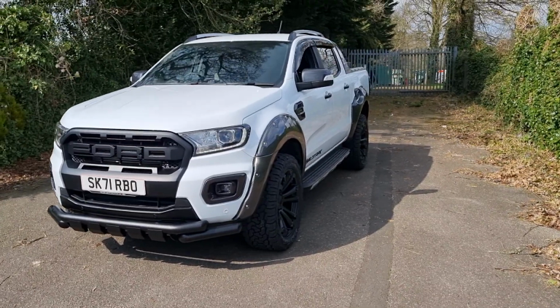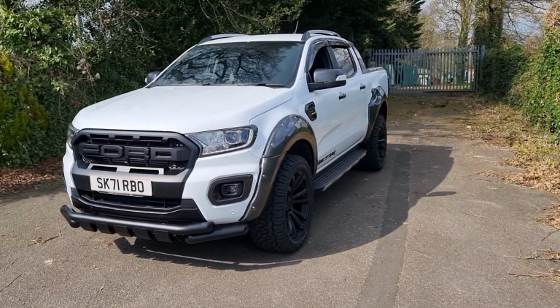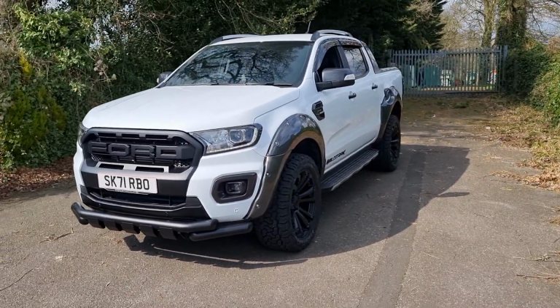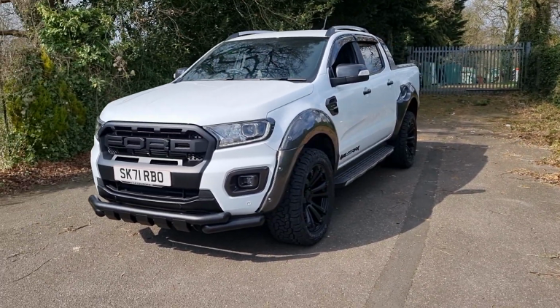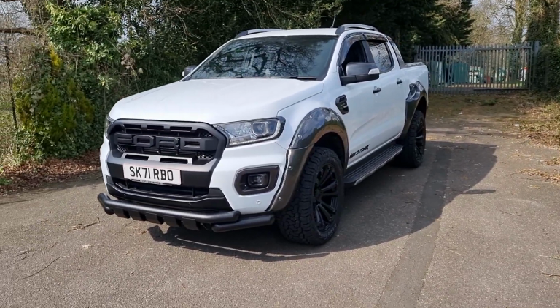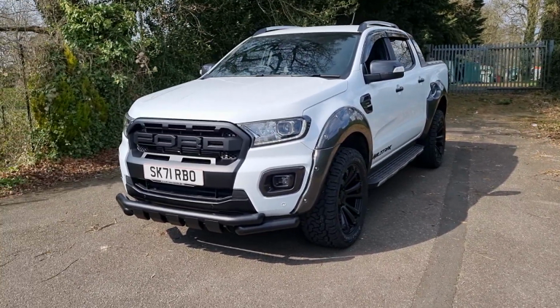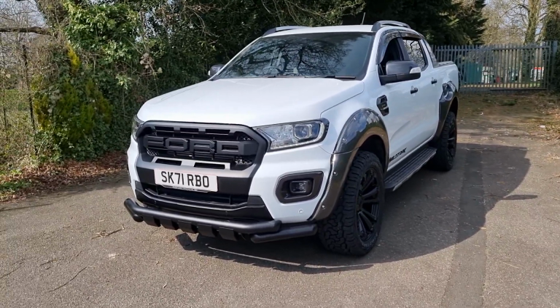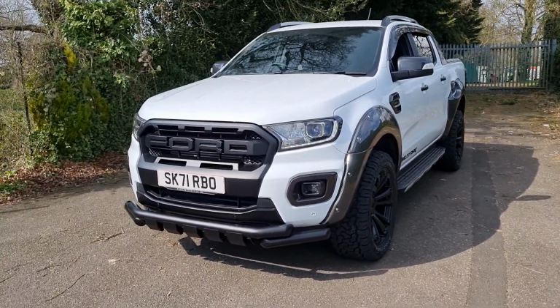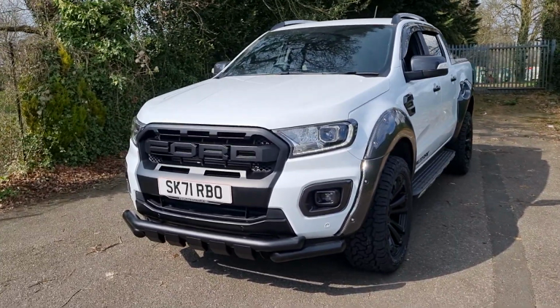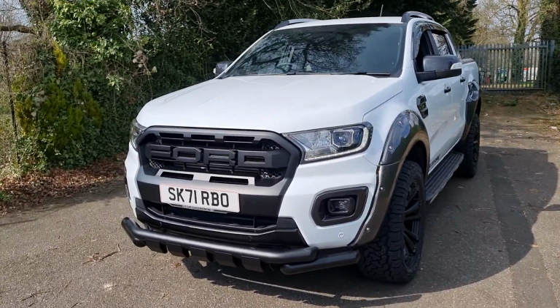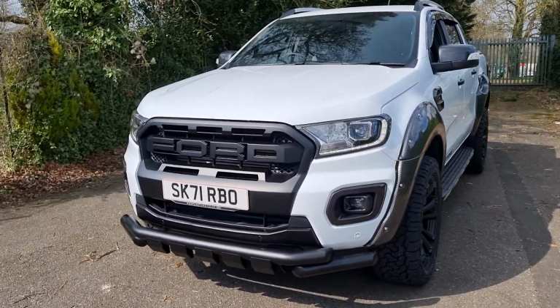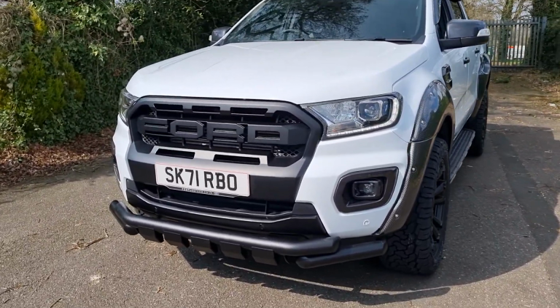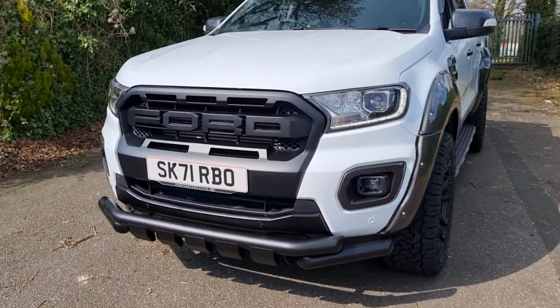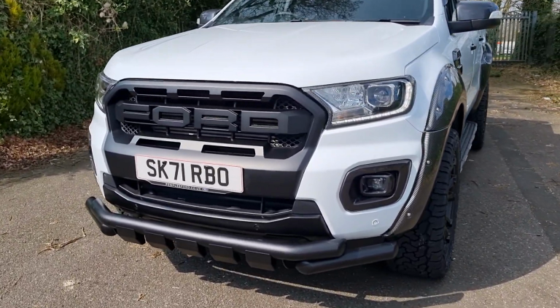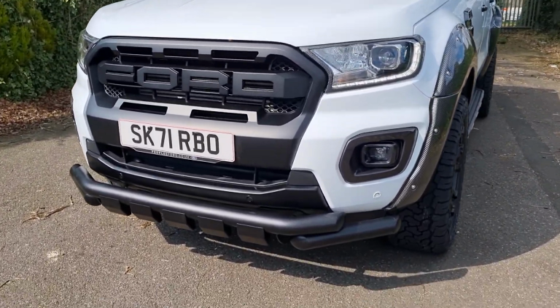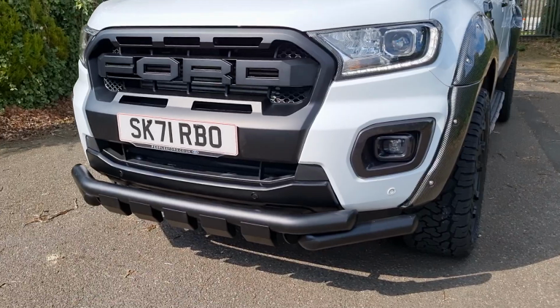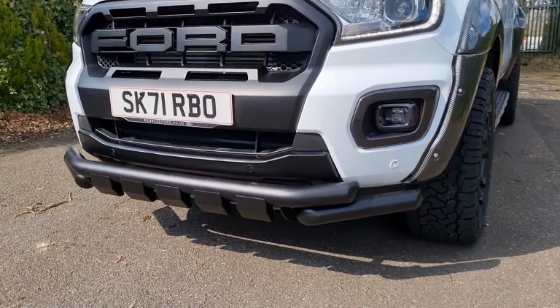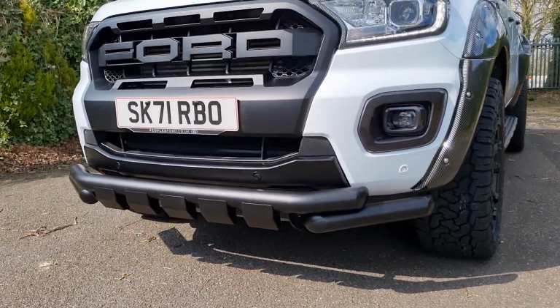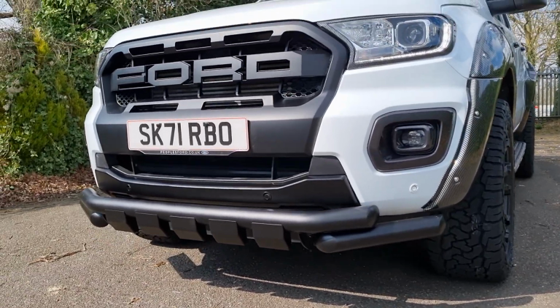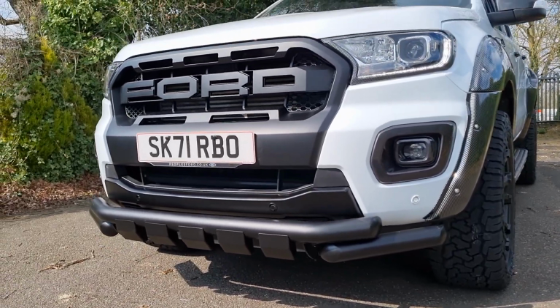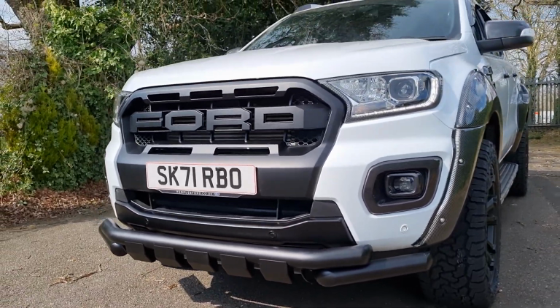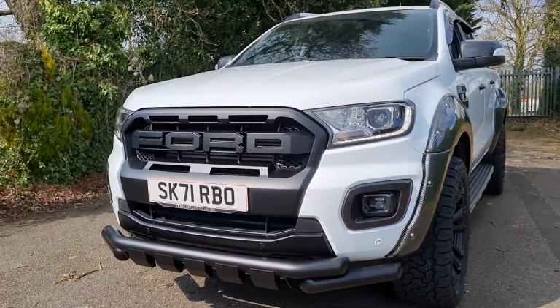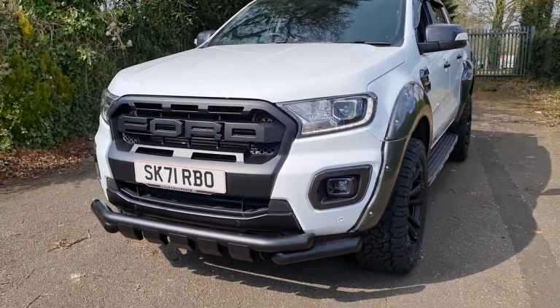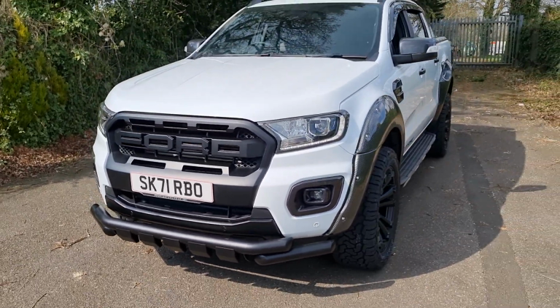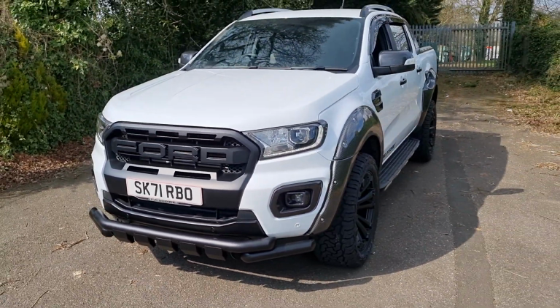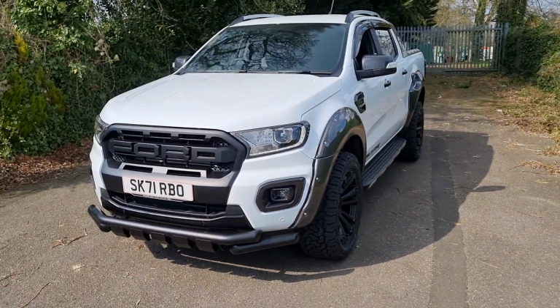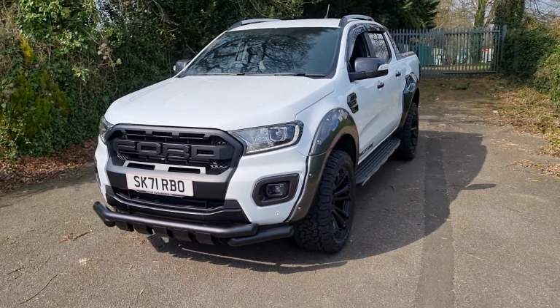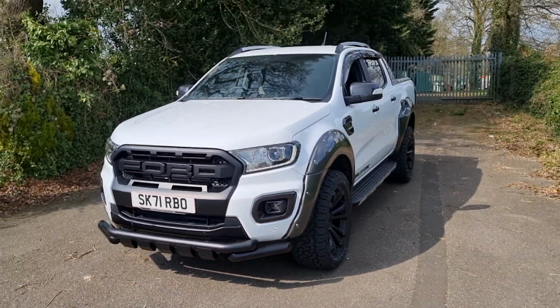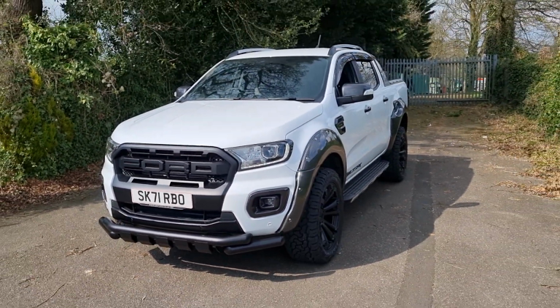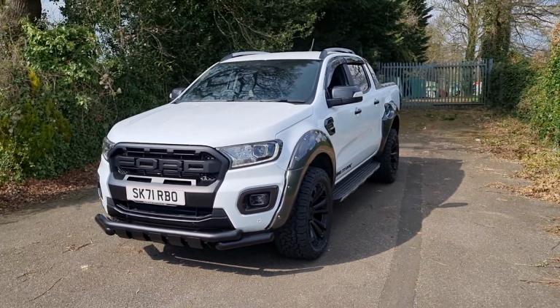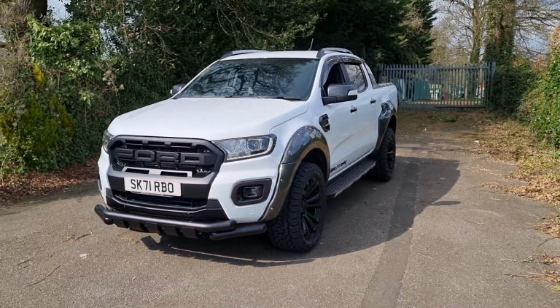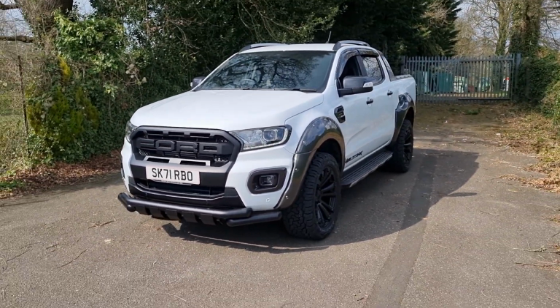At the front end, it's got that Ford Raptor style front grille with the Ford lettering. You've got that lower bumper bar as well. We can also arrange a bonnet scoop if you wanted one on this vehicle.